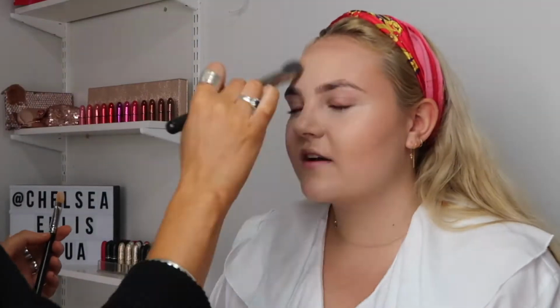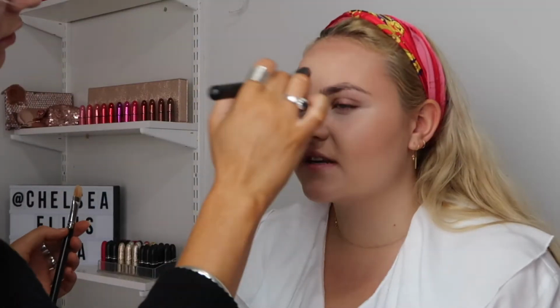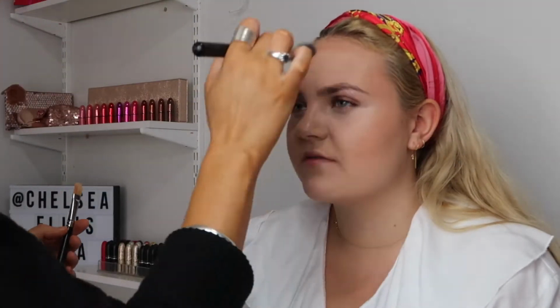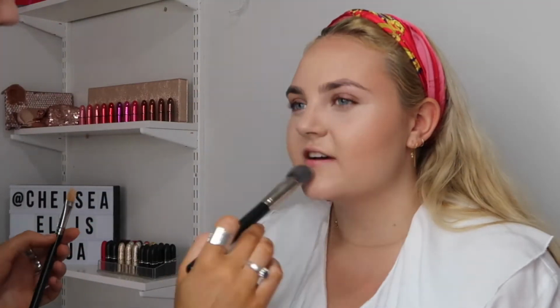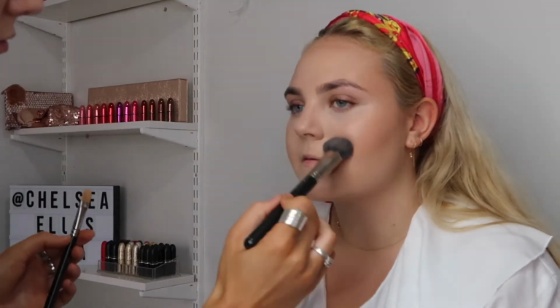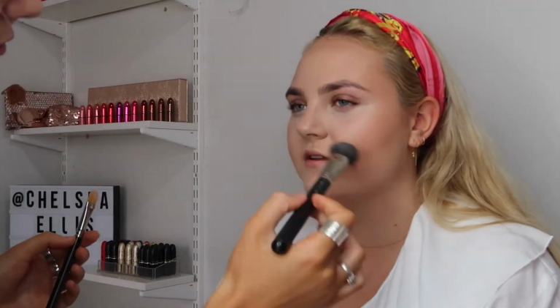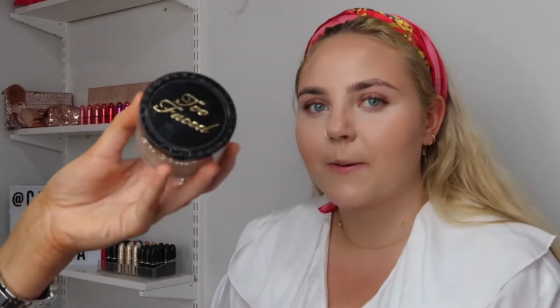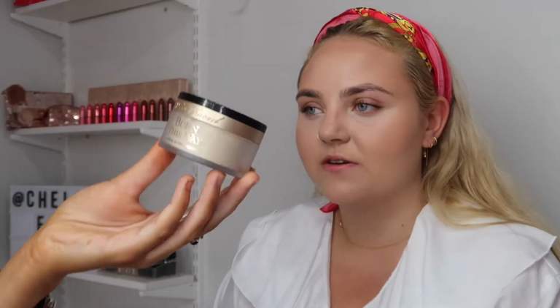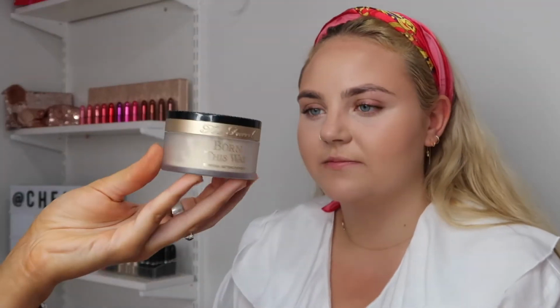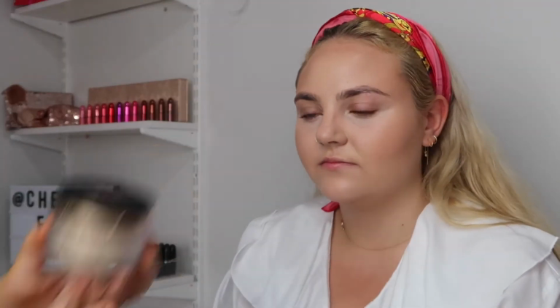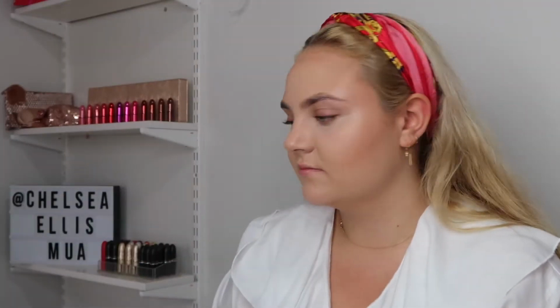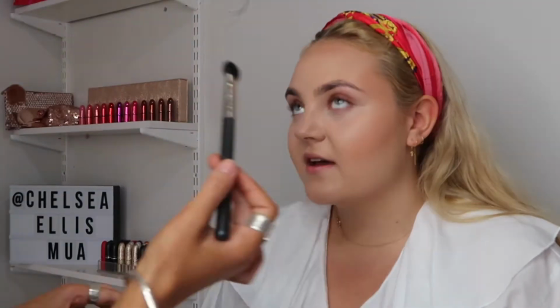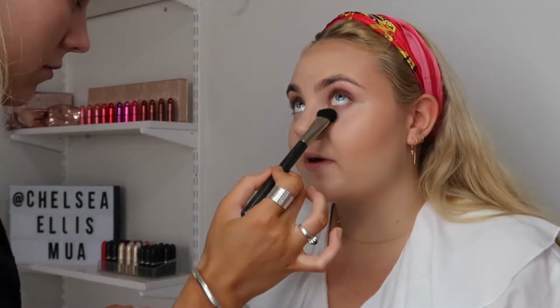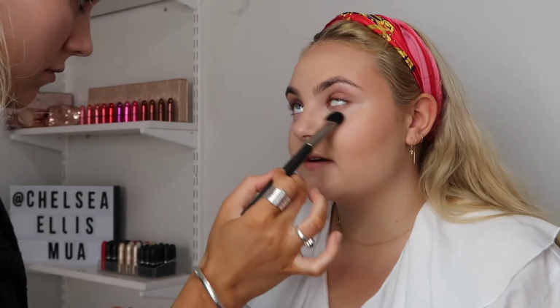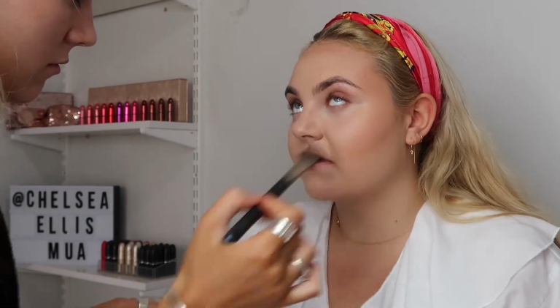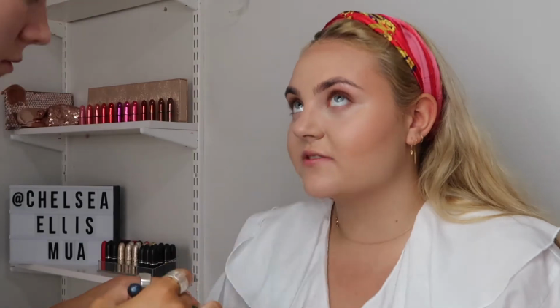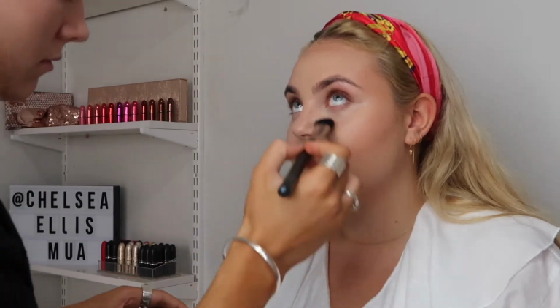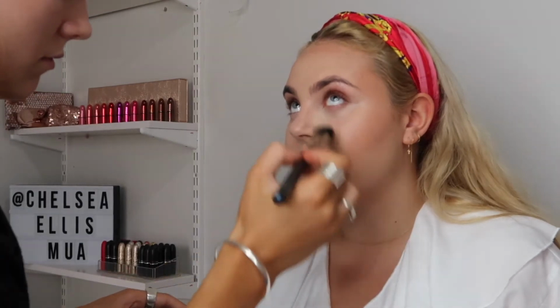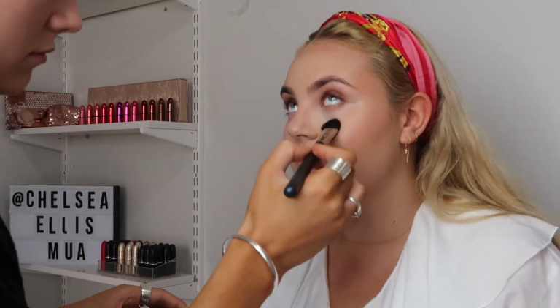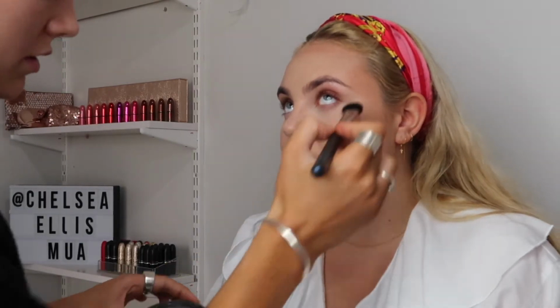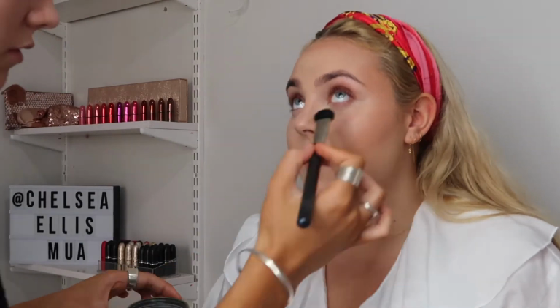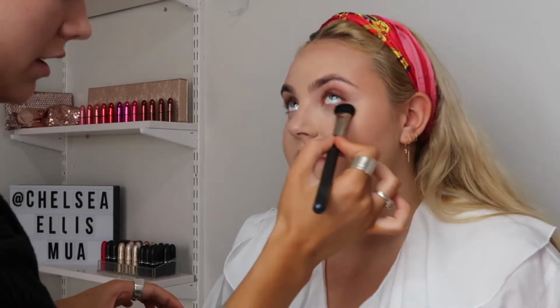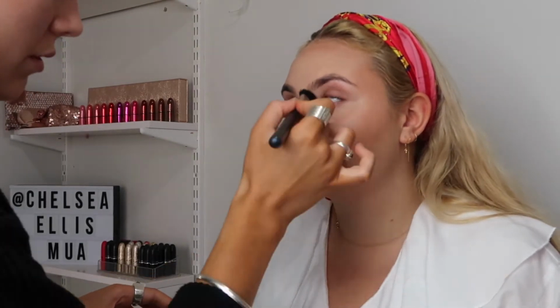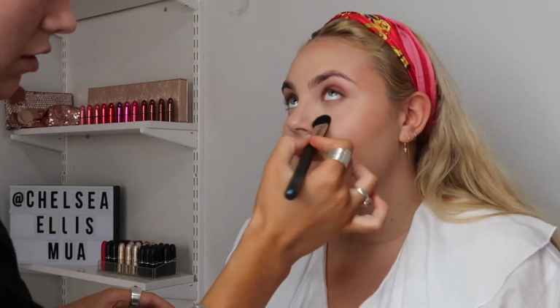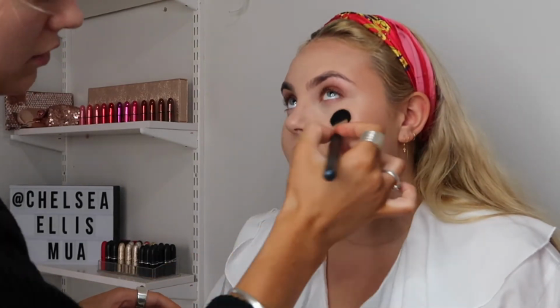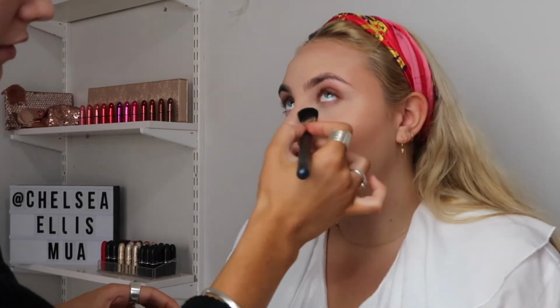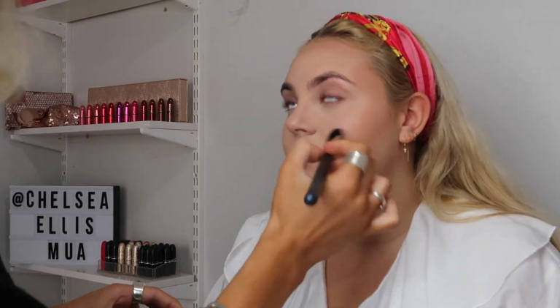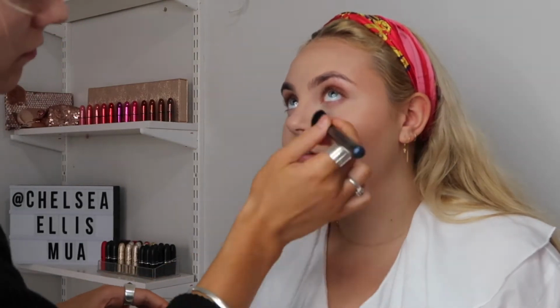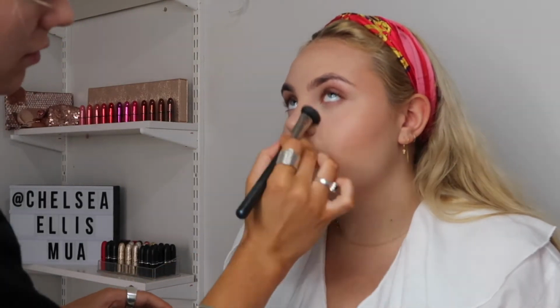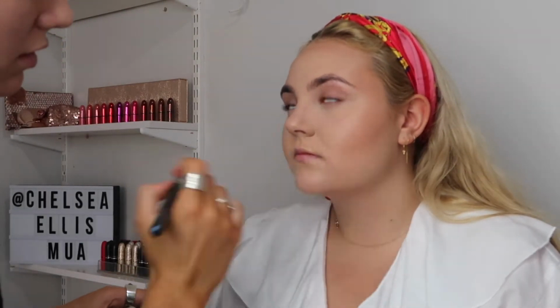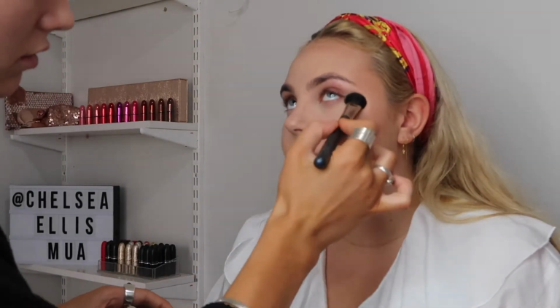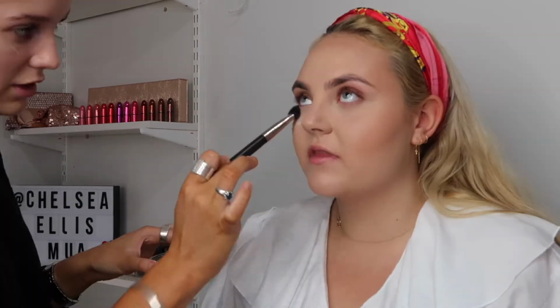To set the T-zone and underneath the eyes I'm using the Too Faced Born This Way Loose Powder. I really love how finely milled this powder is, so it's not heavy on the skin at all.